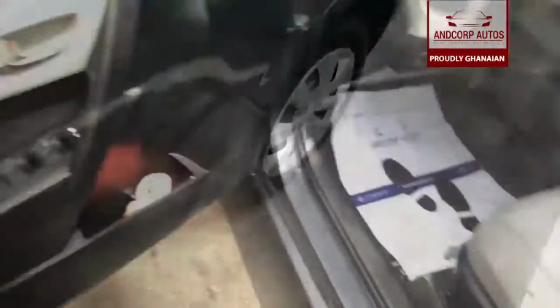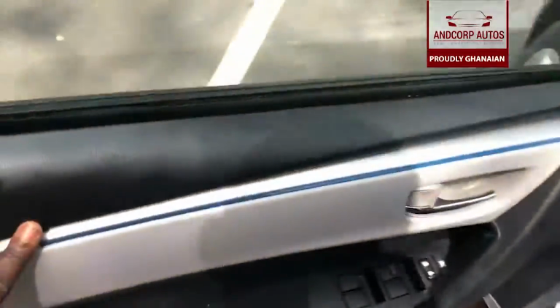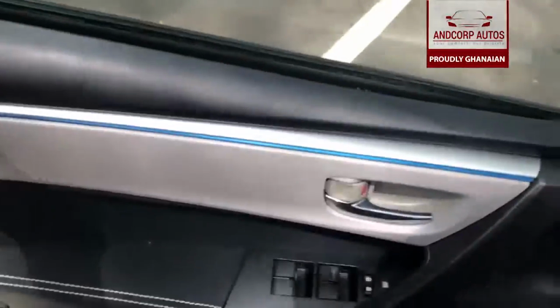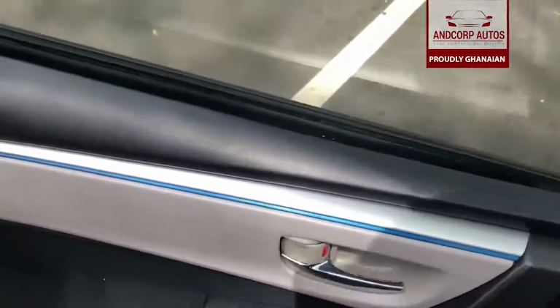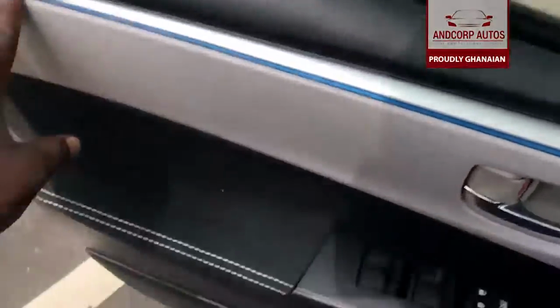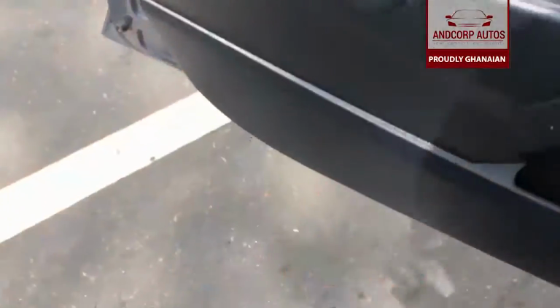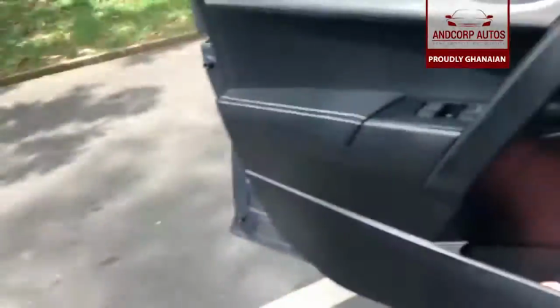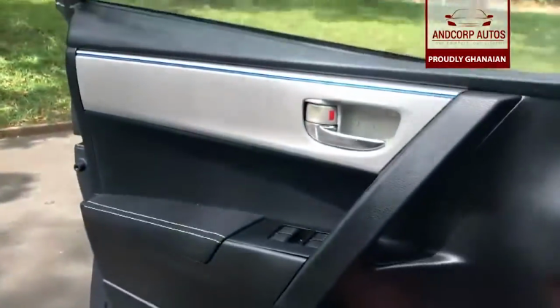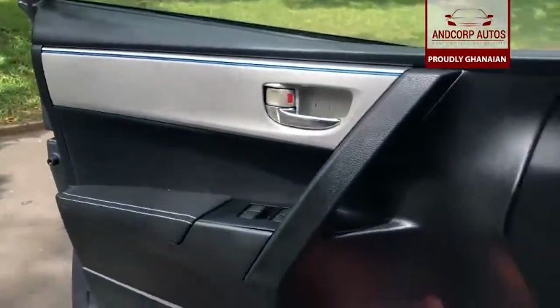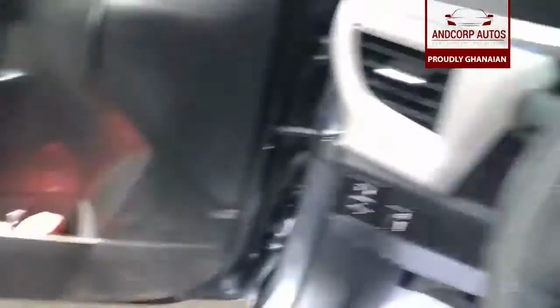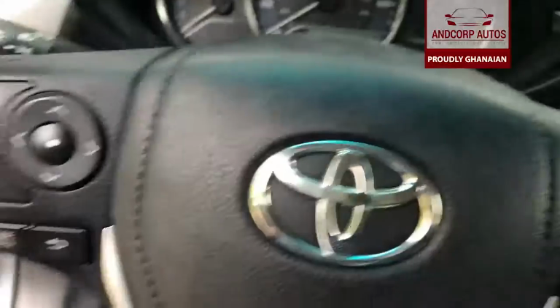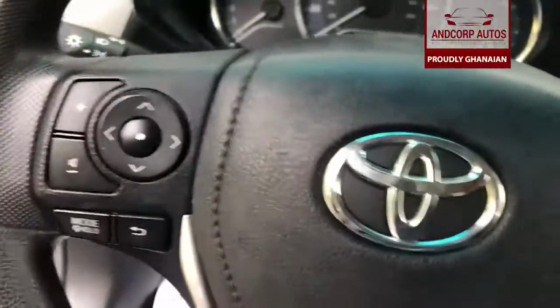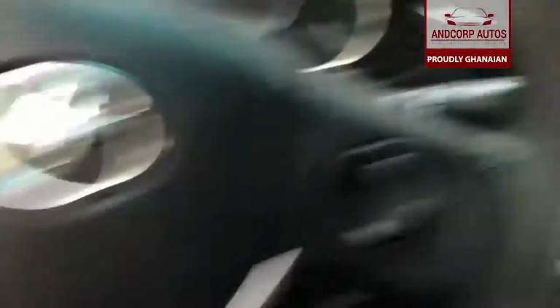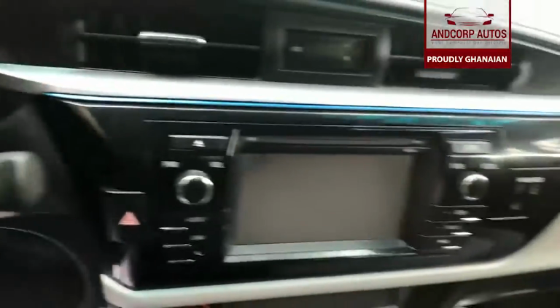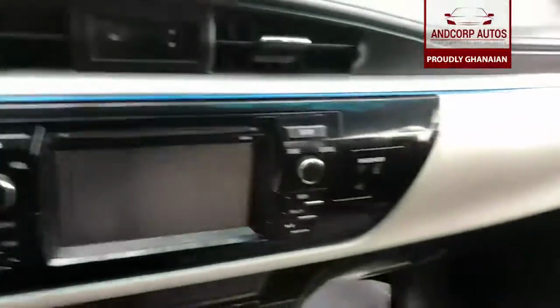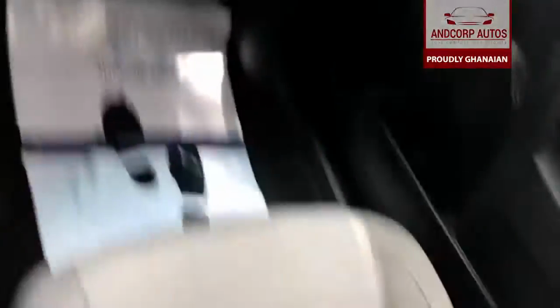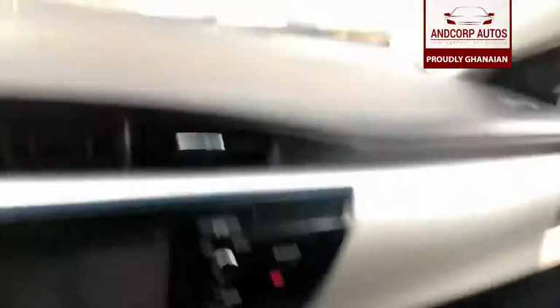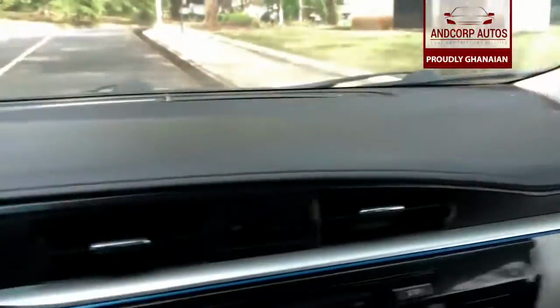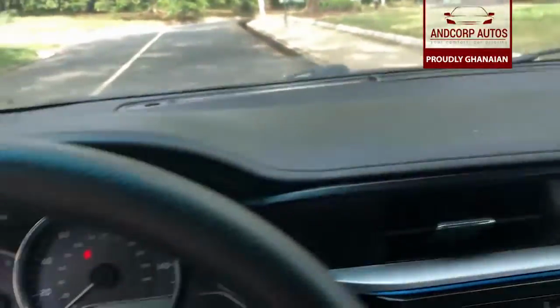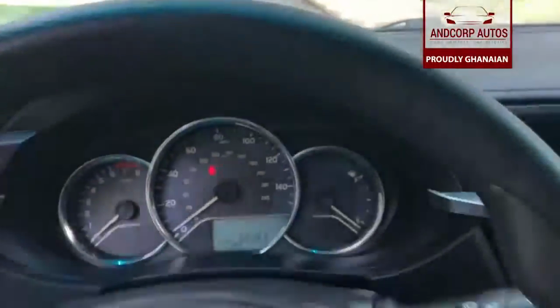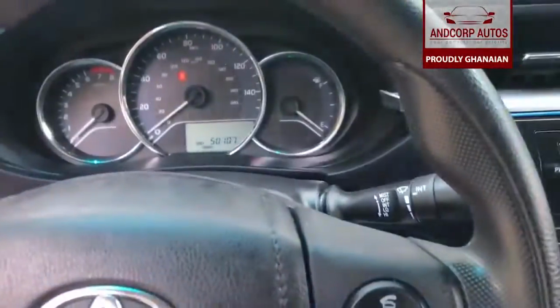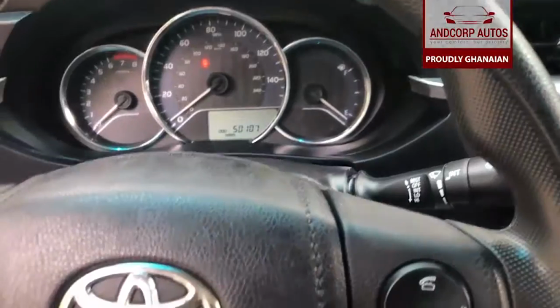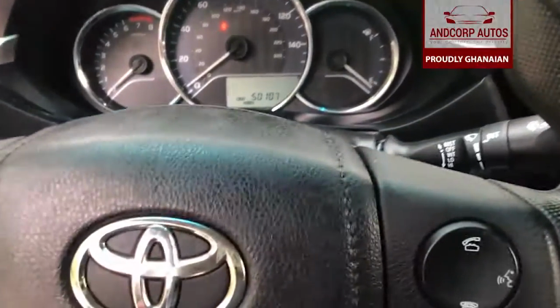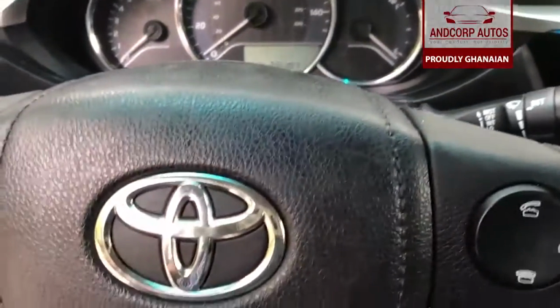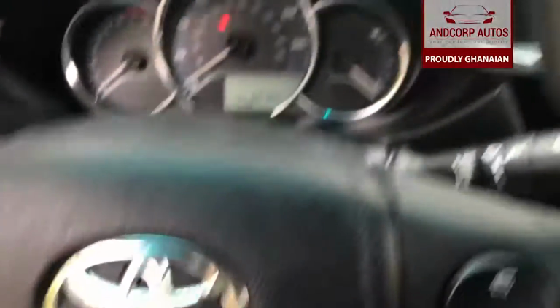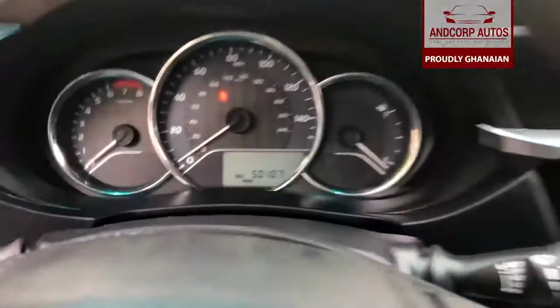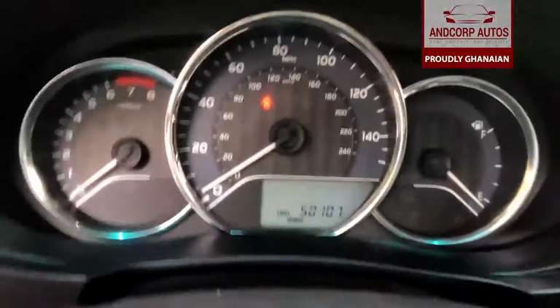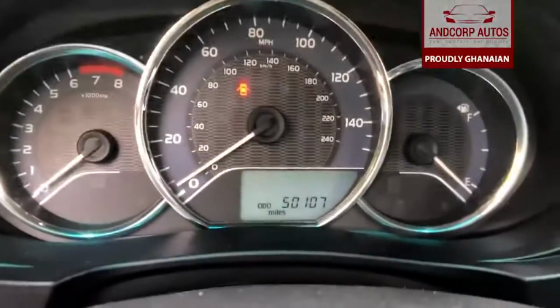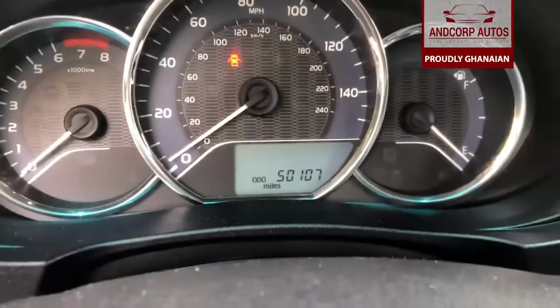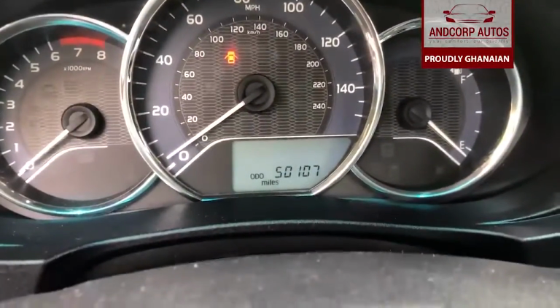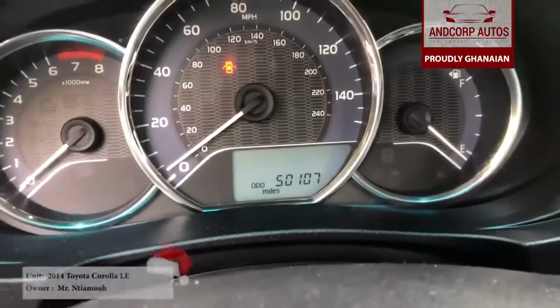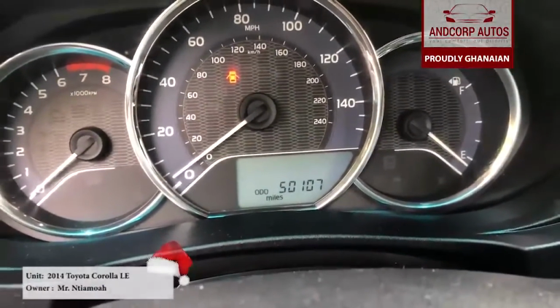Interior wise, we still have our standard controls, reflect on color trim, focus controls, reverse camera. And I just love the interior — the seat is great, mileage 50,107, and everything is great.